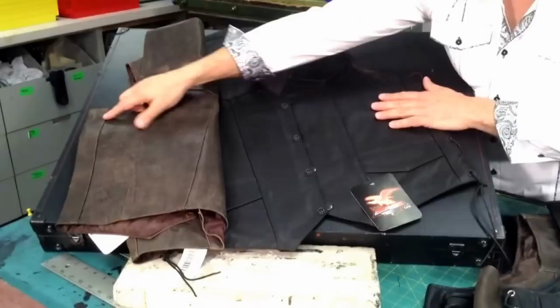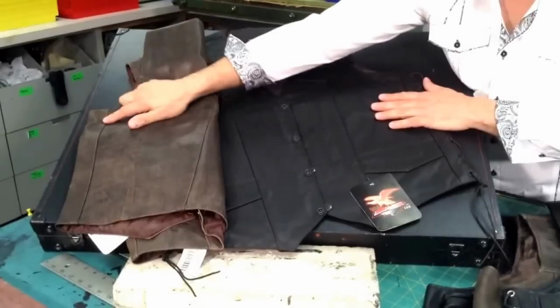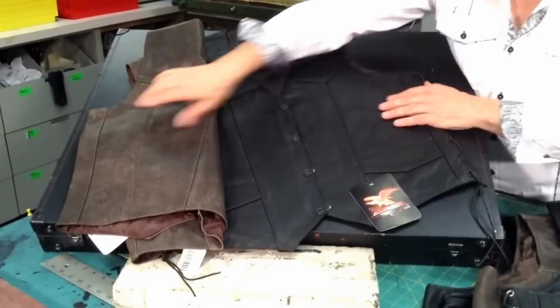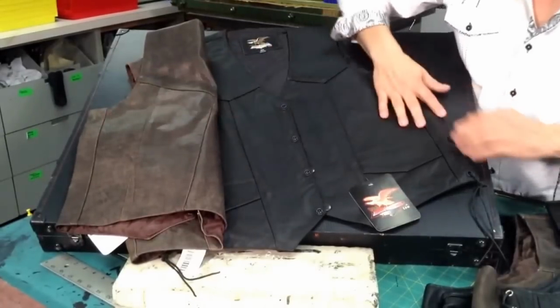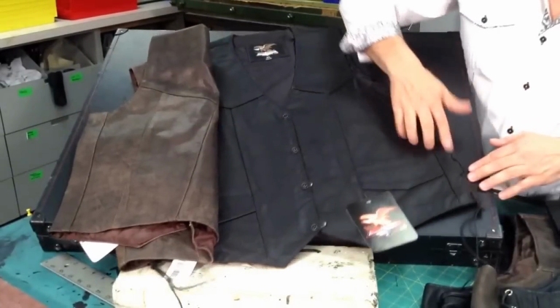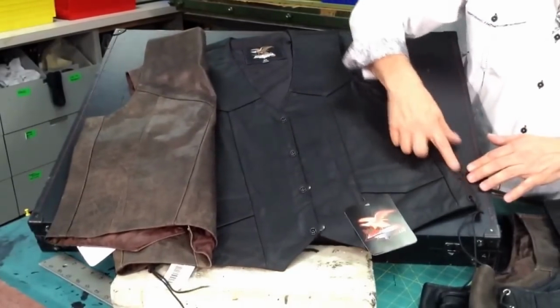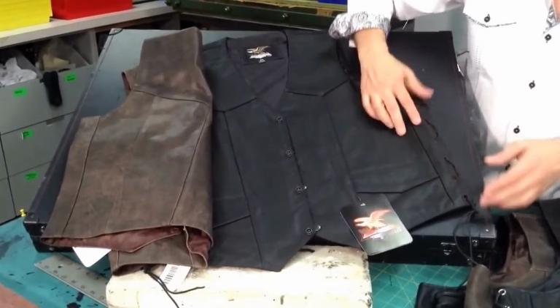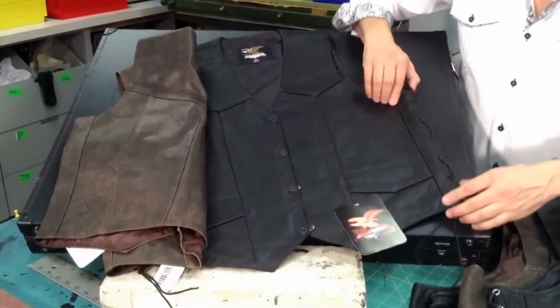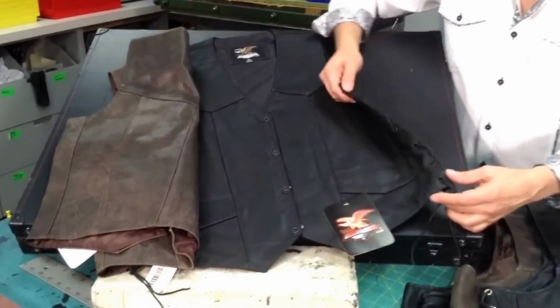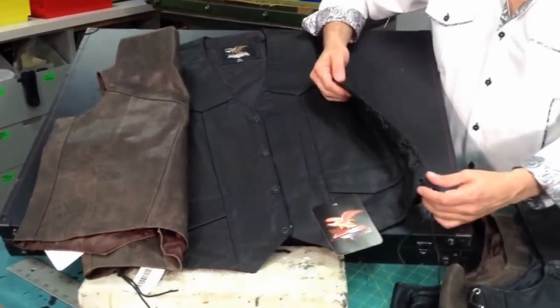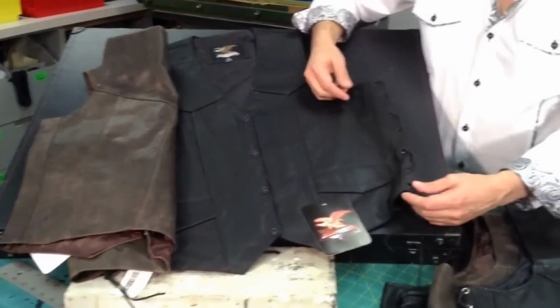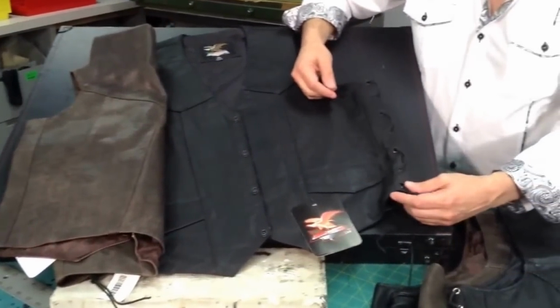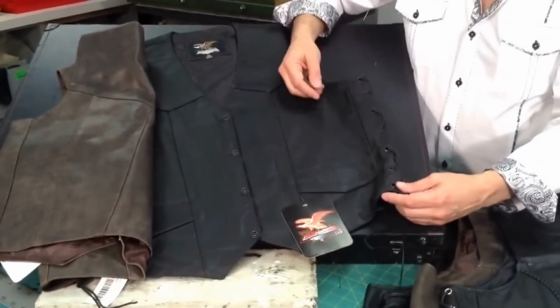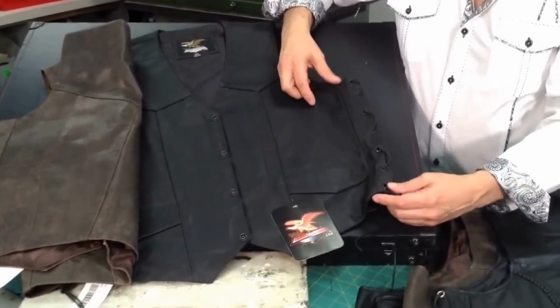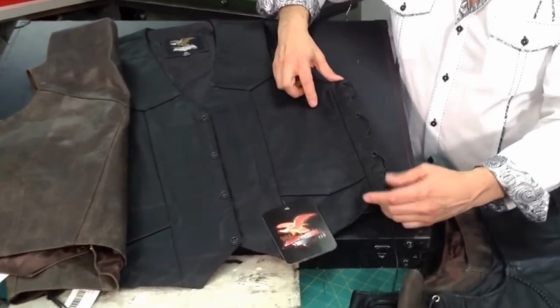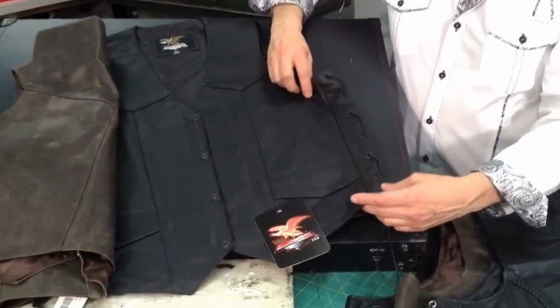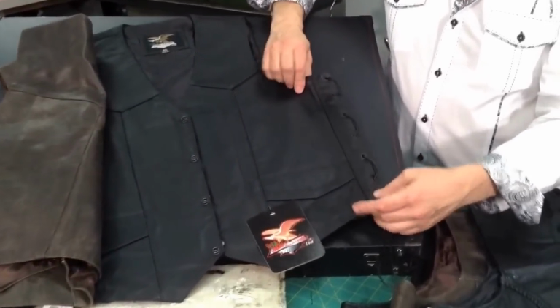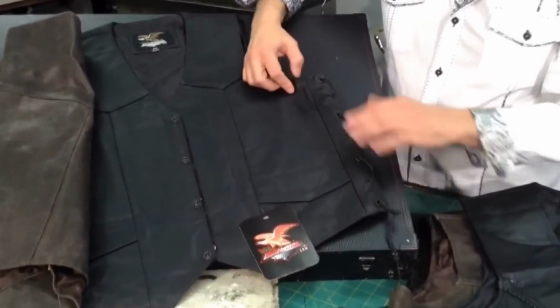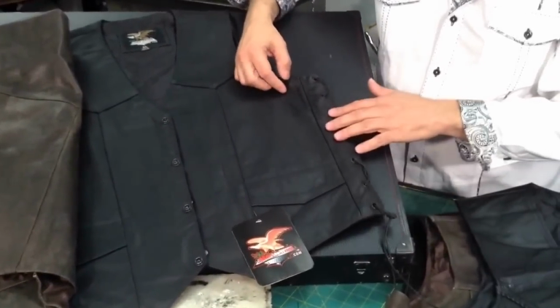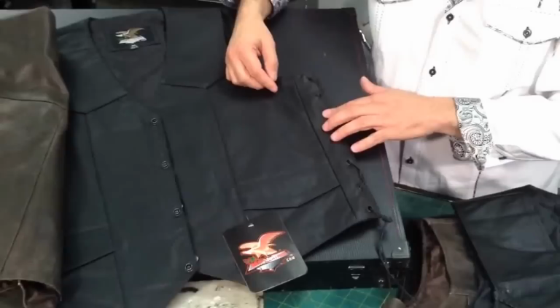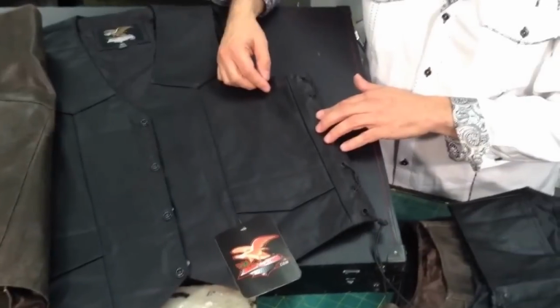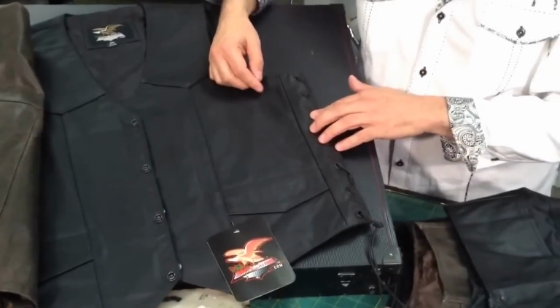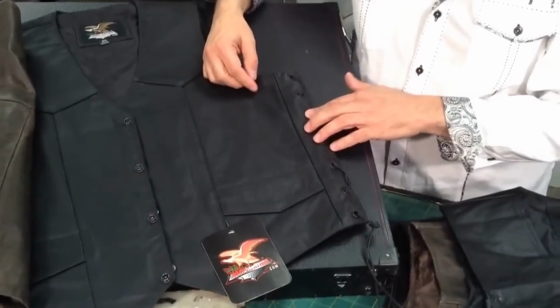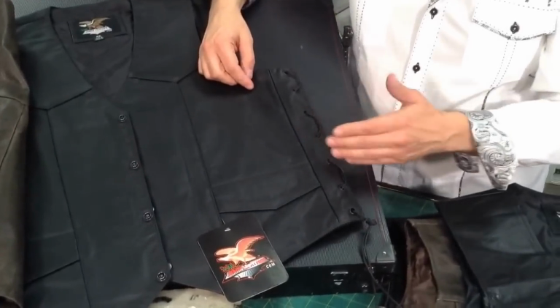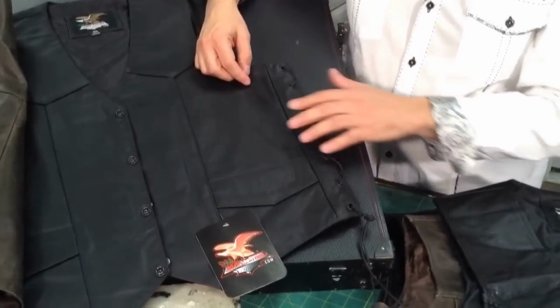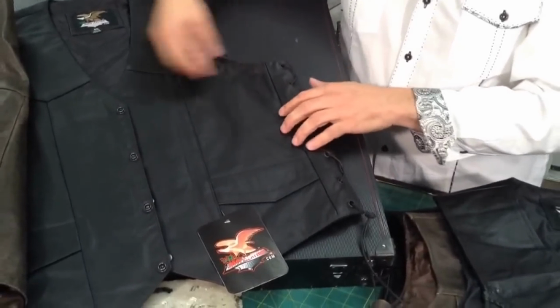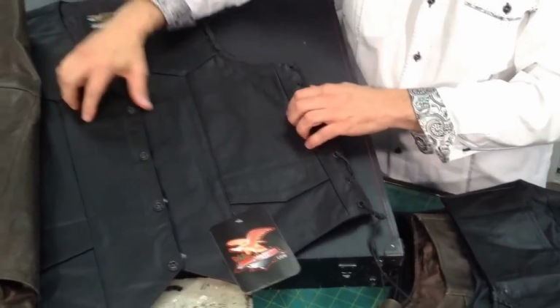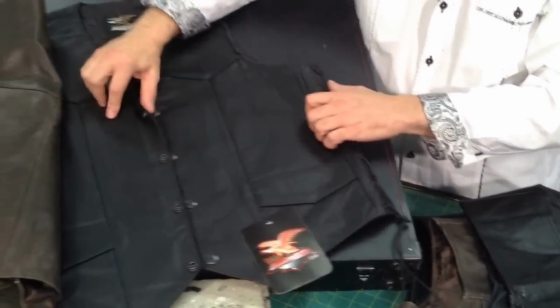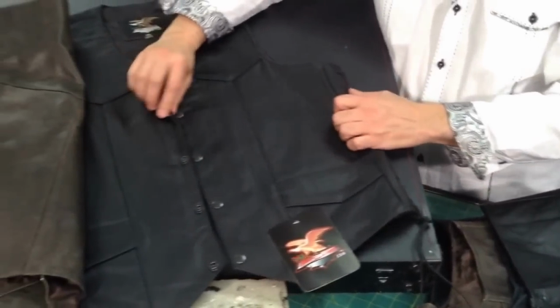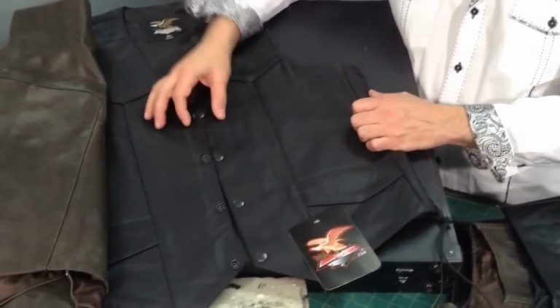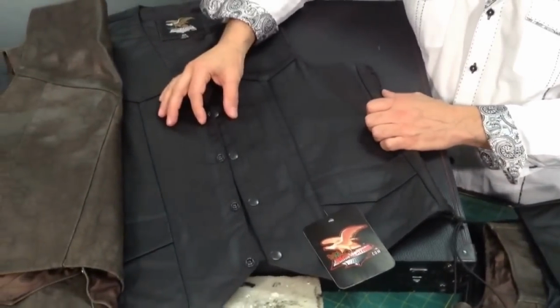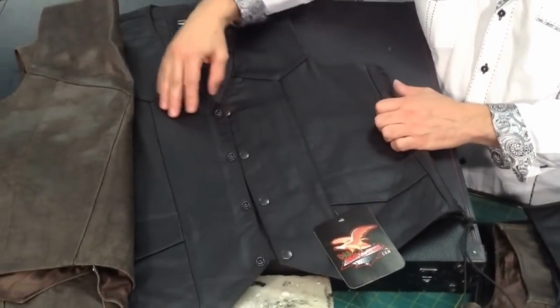You can get a non-side lace or a side lace version. The advantage of side lace is that you can expand it out by a size if you need to, or you can use vest chains to go in between.